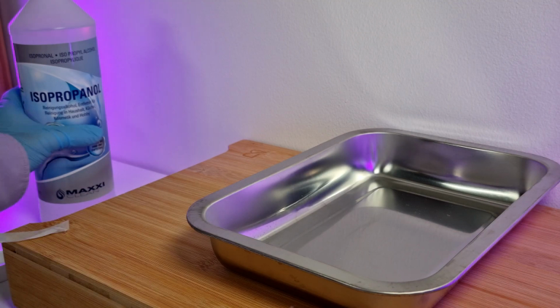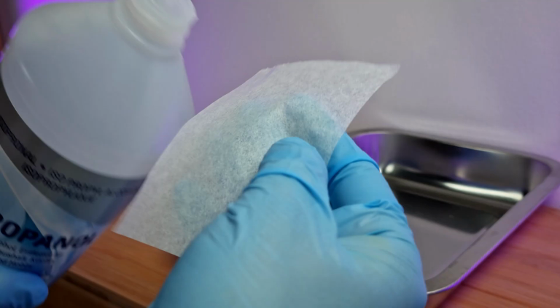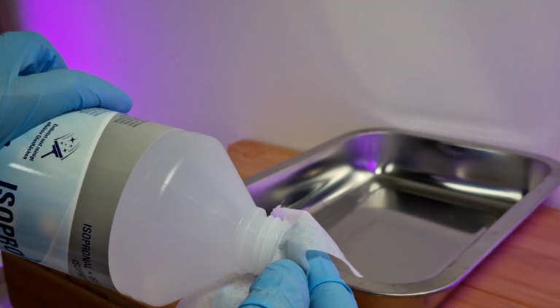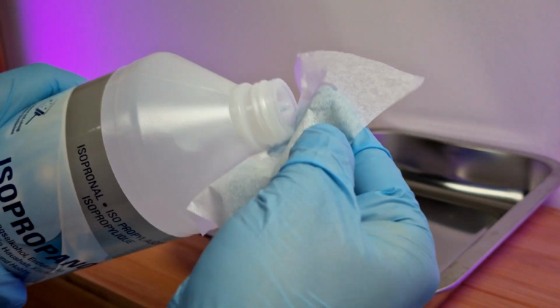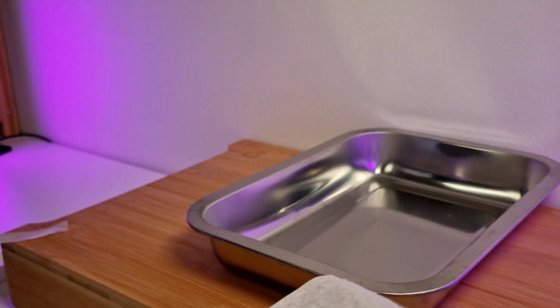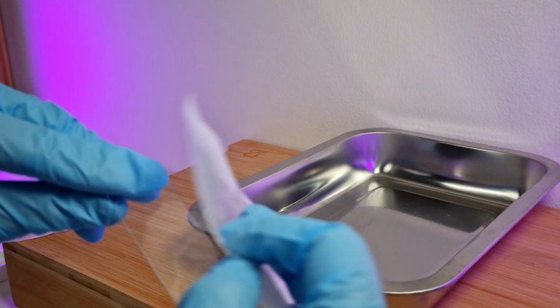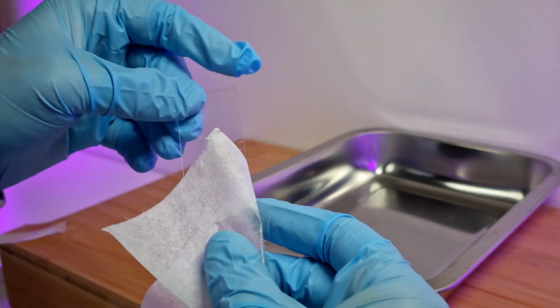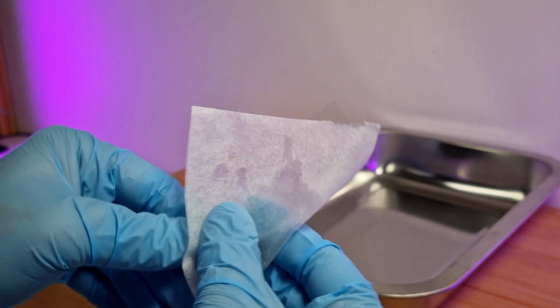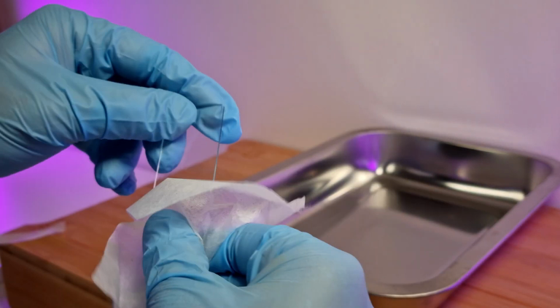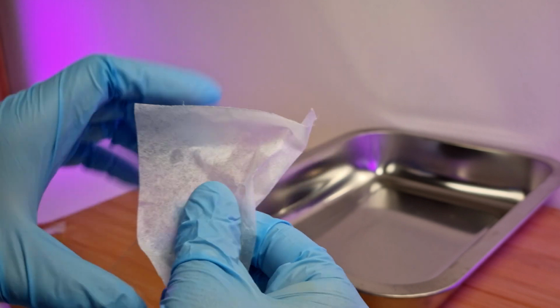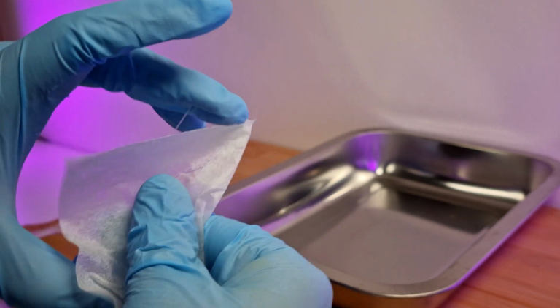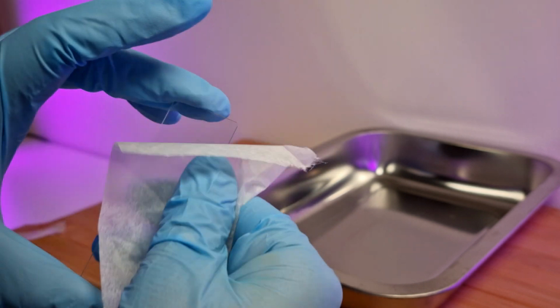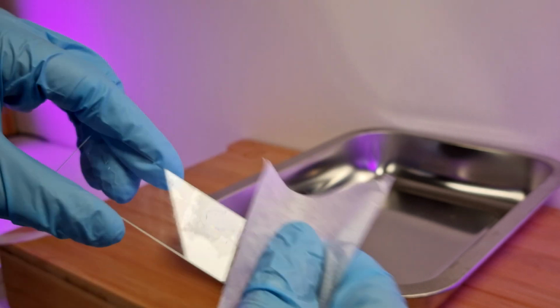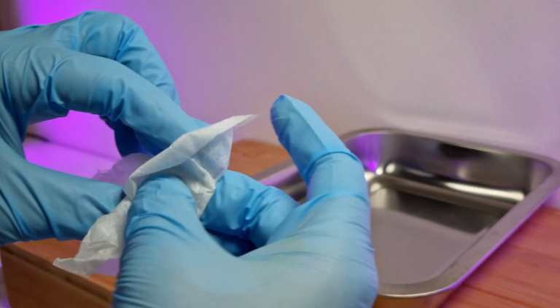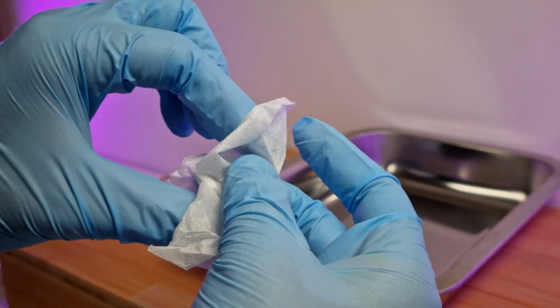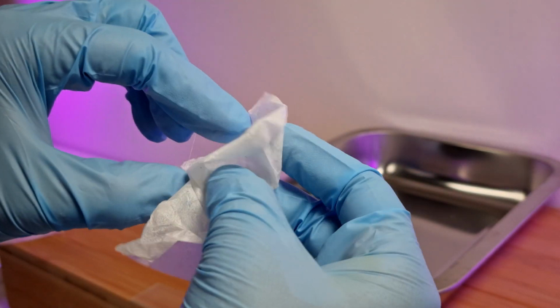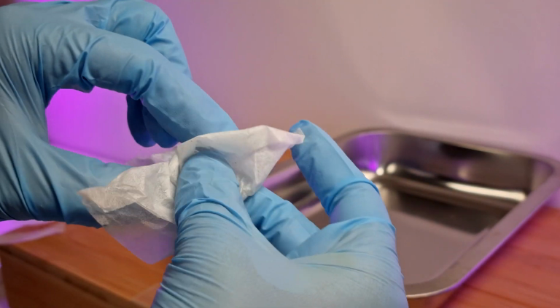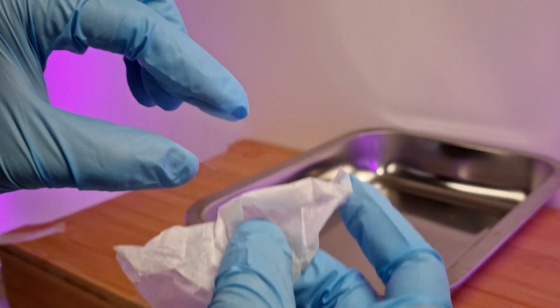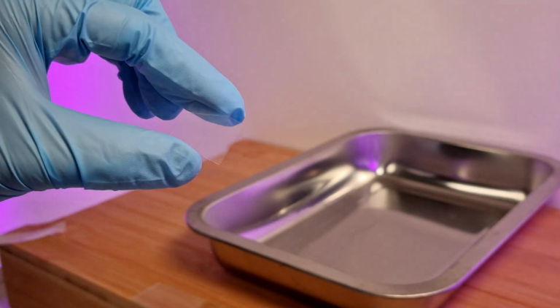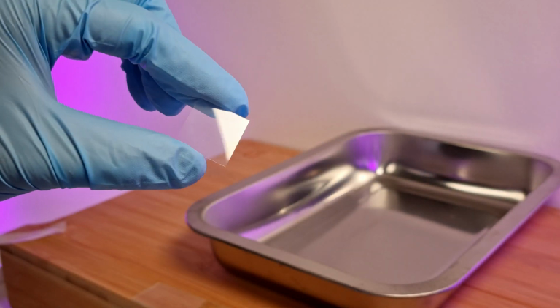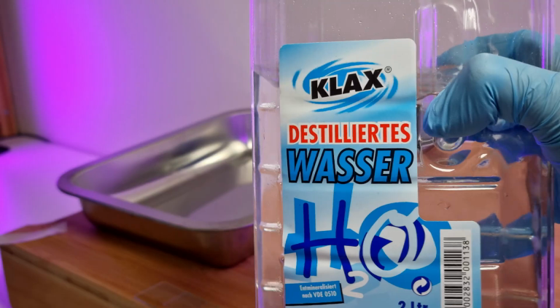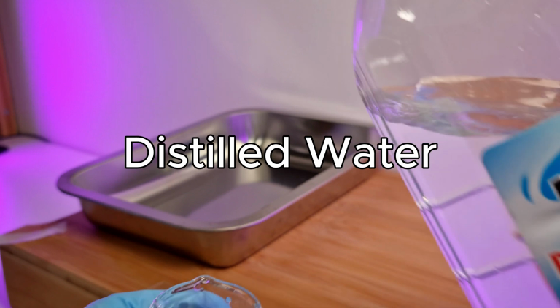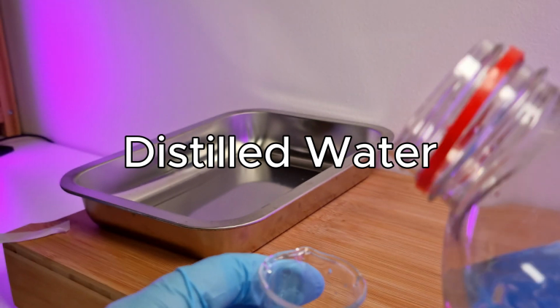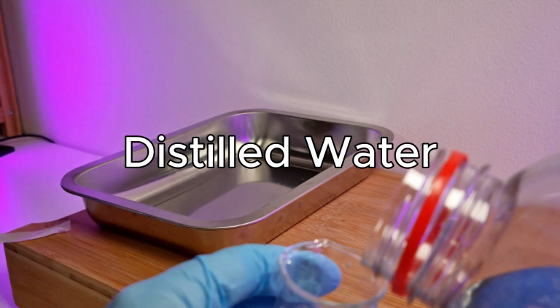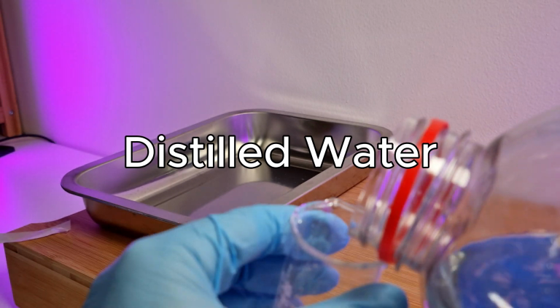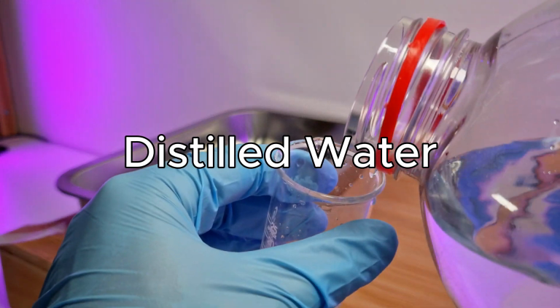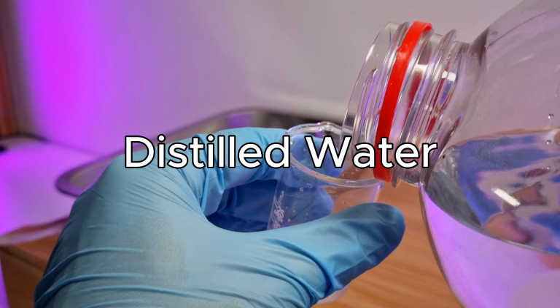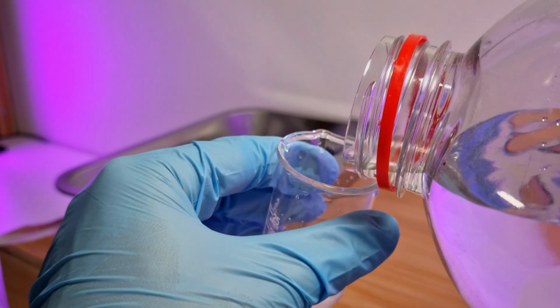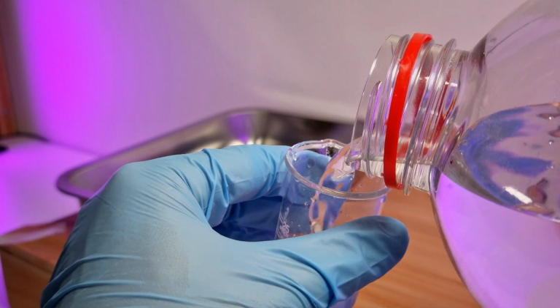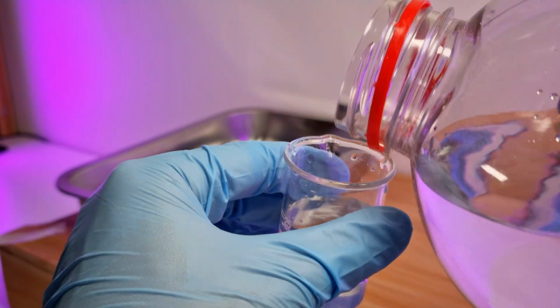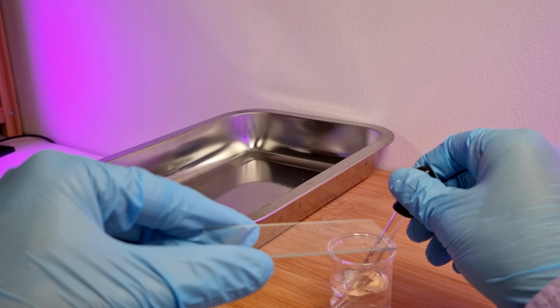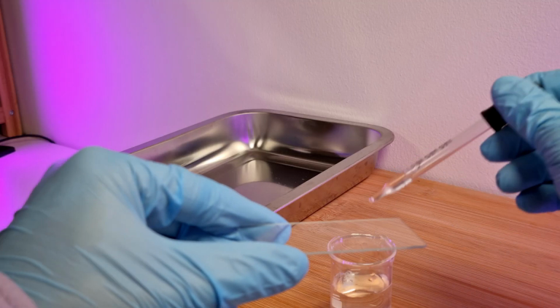In order to get as close as possible to accurate results, I cleaned the slides with special lens paper and isopropanol. First I'll check distilled water as a reference to examine any potential impurities that may come from the glass itself.